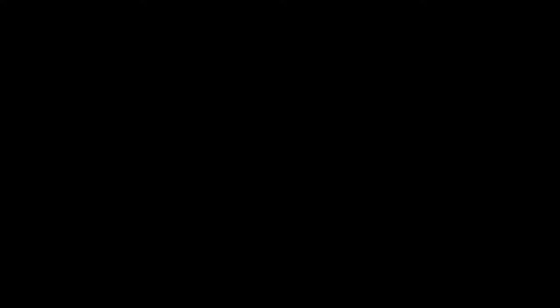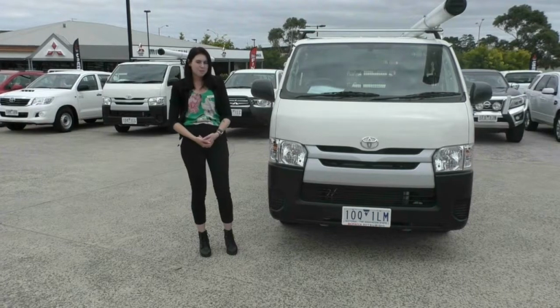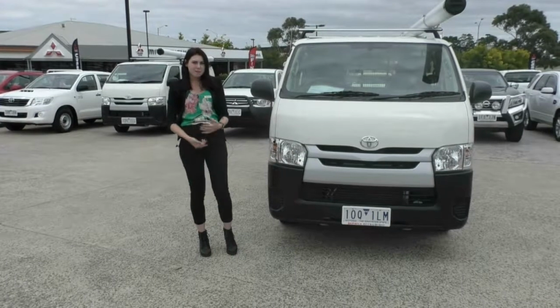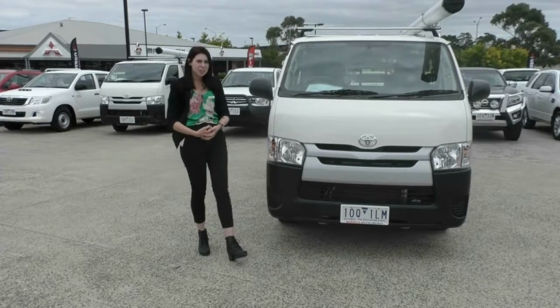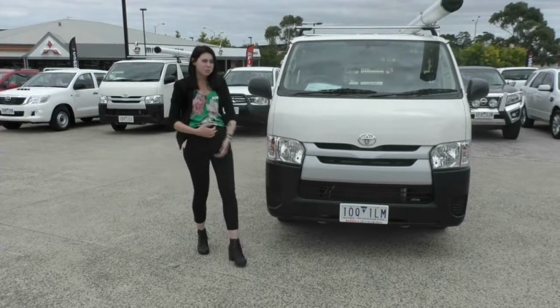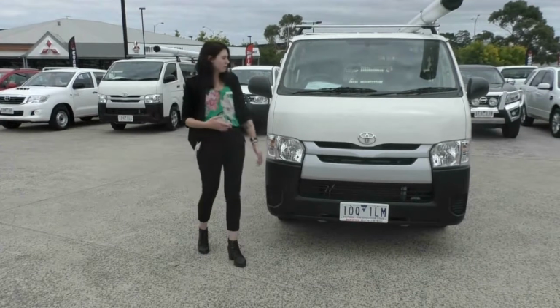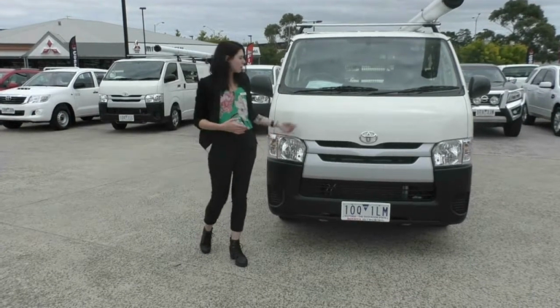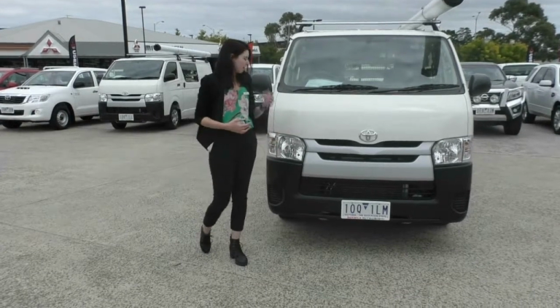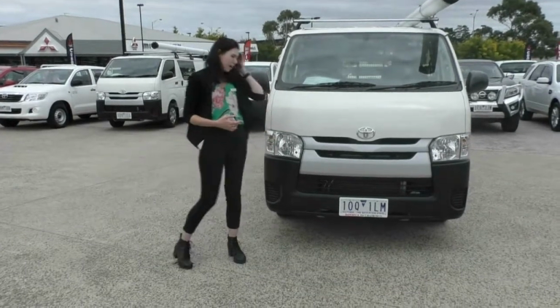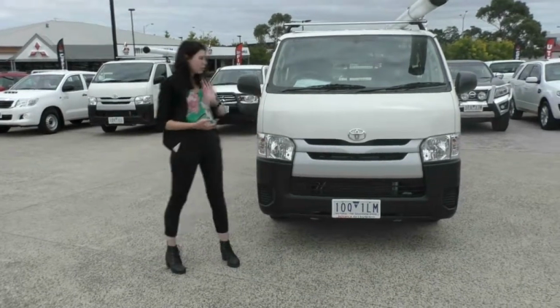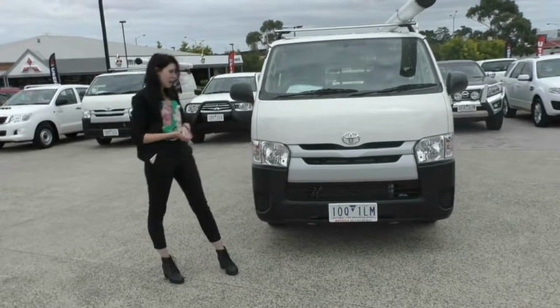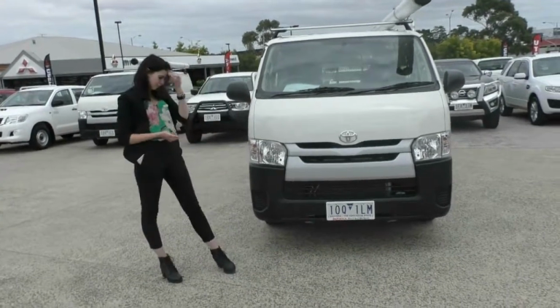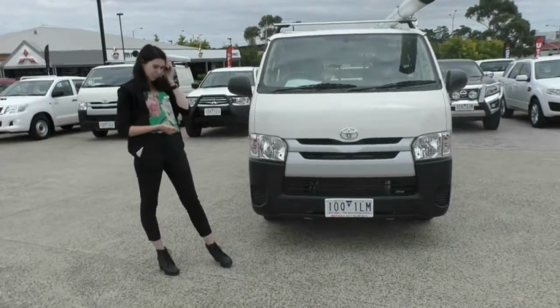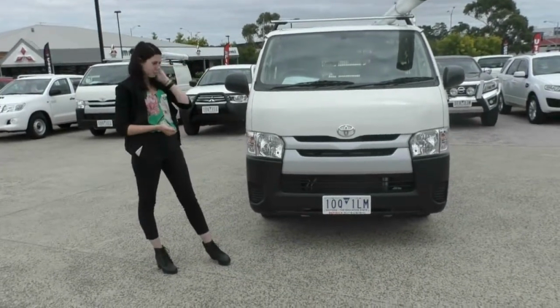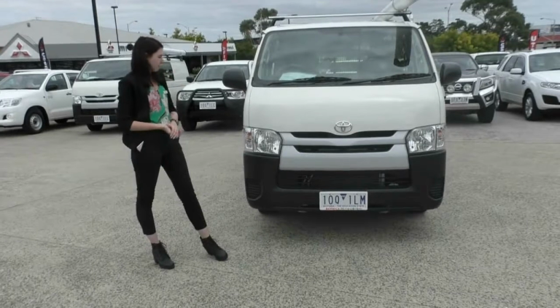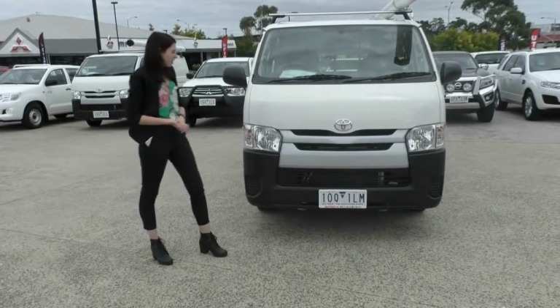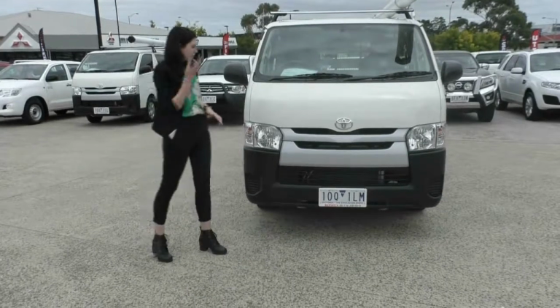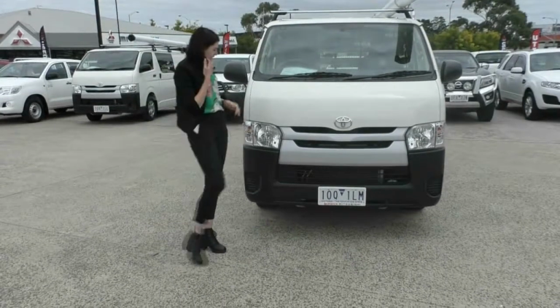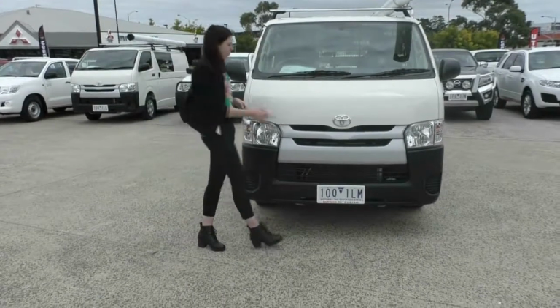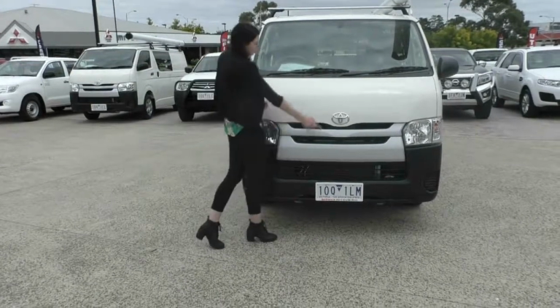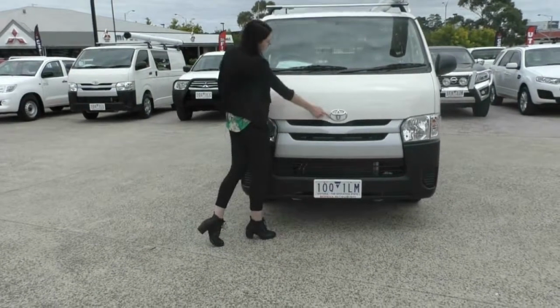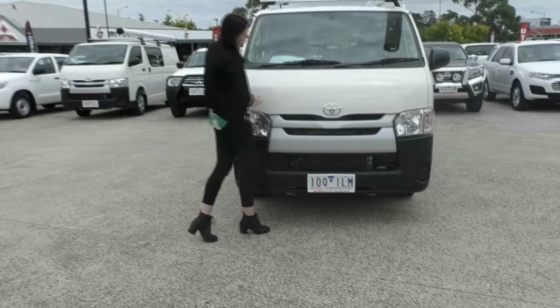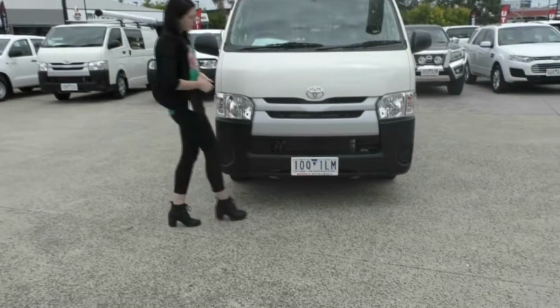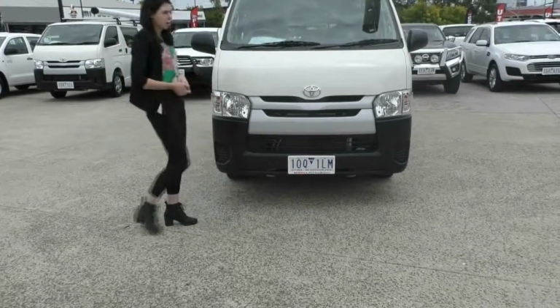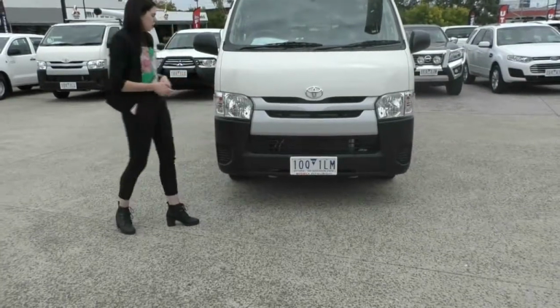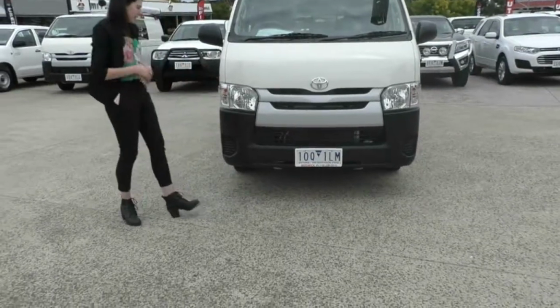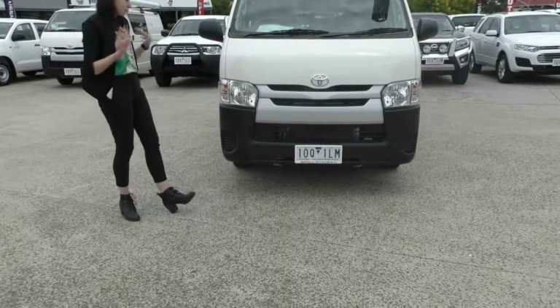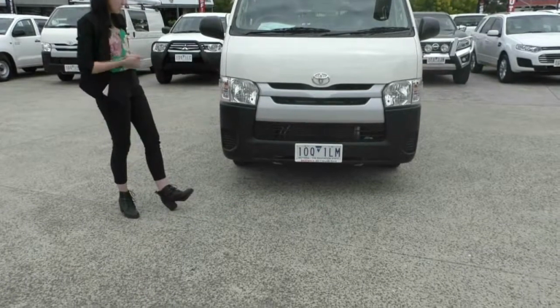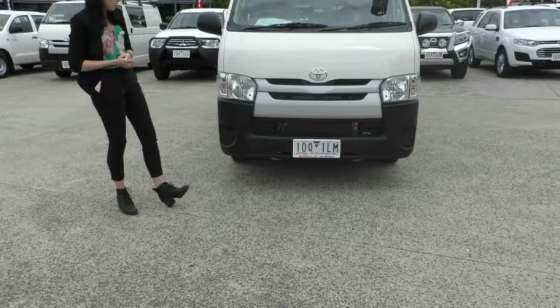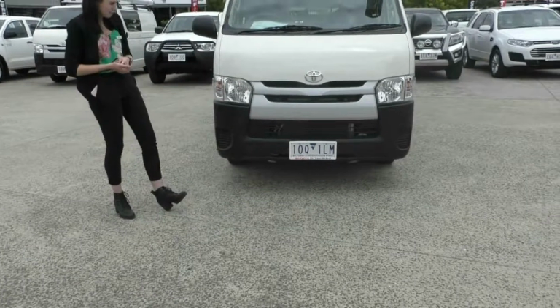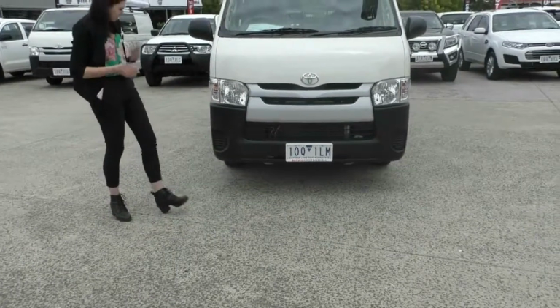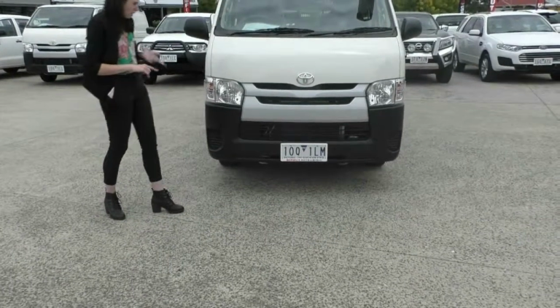Welcome to Berwick Mitsubishi. Today, we're doing a walk-around video on this white Toyota Hiace from 2017. The very first thing that stands out is that iconic Toyota badging right on the front there, and Toyota itself does hold a name for its reliability.